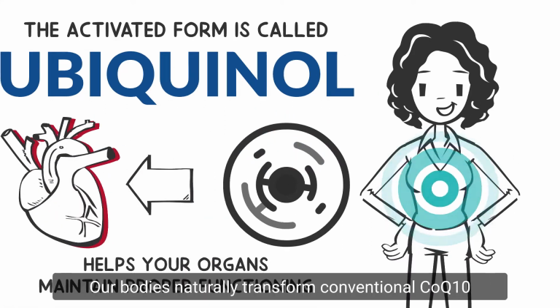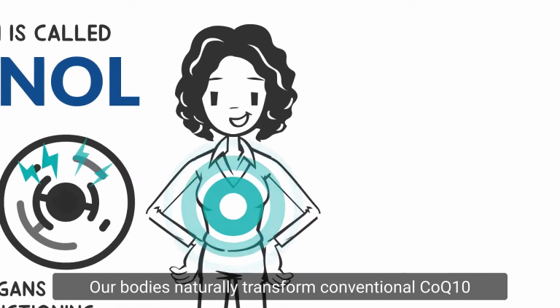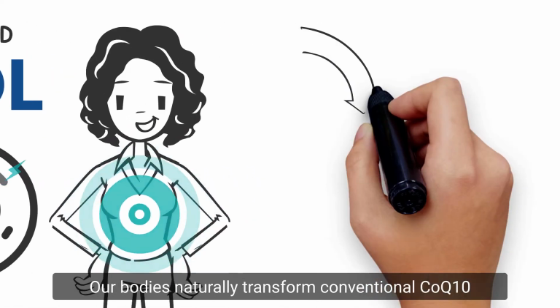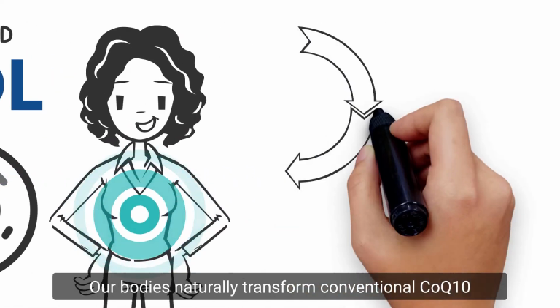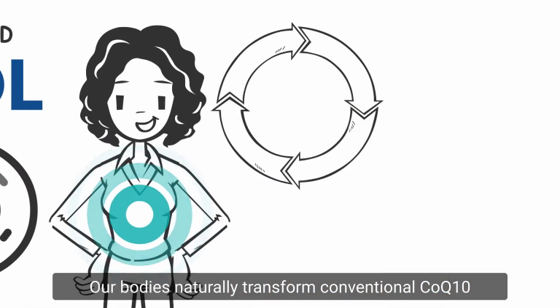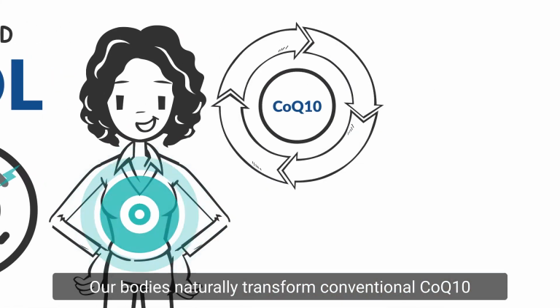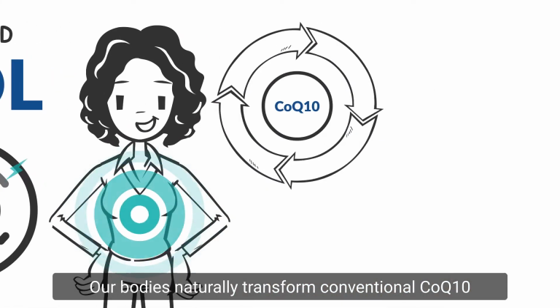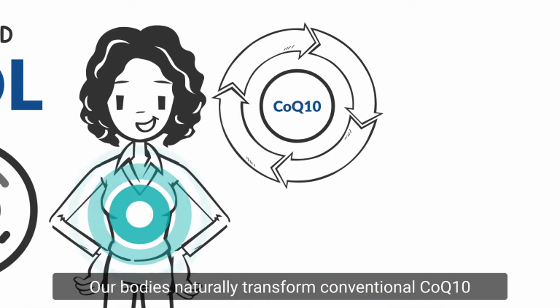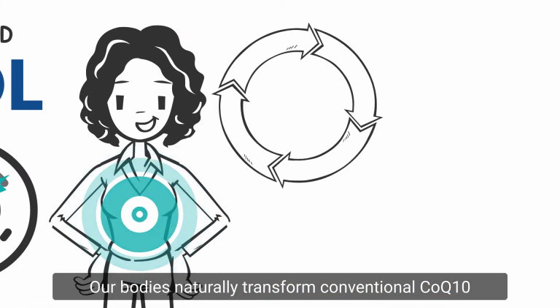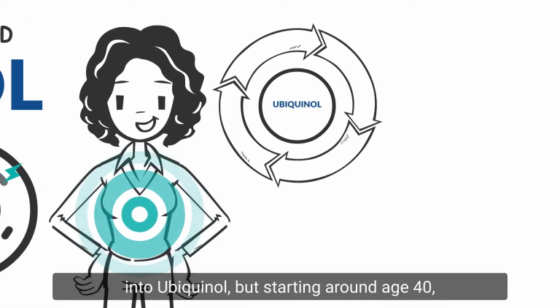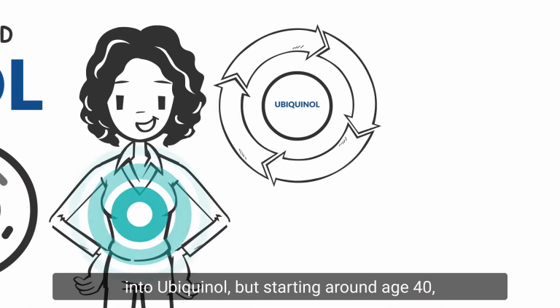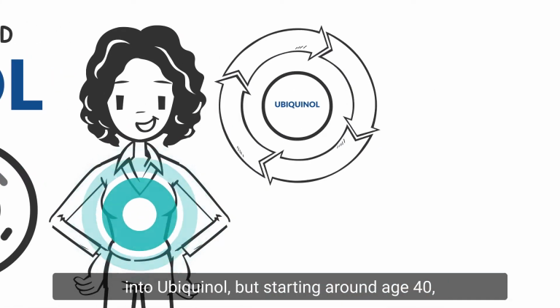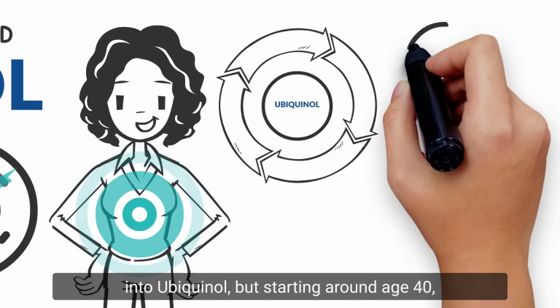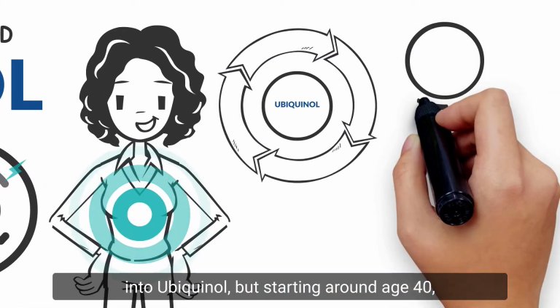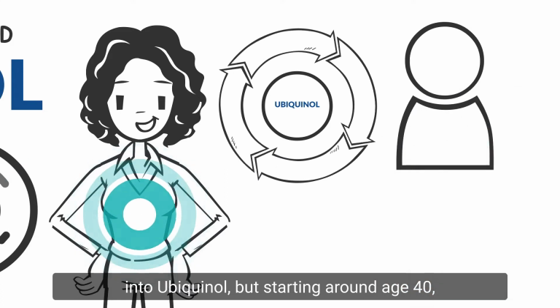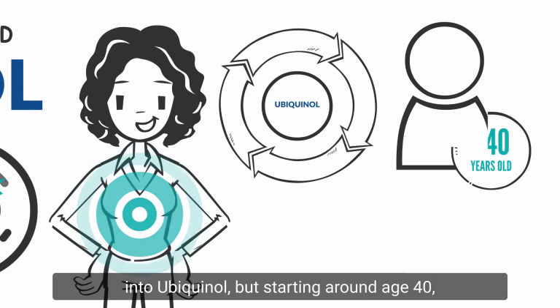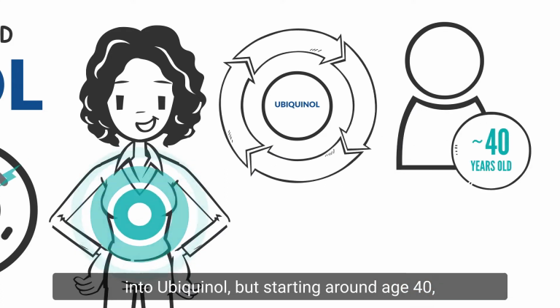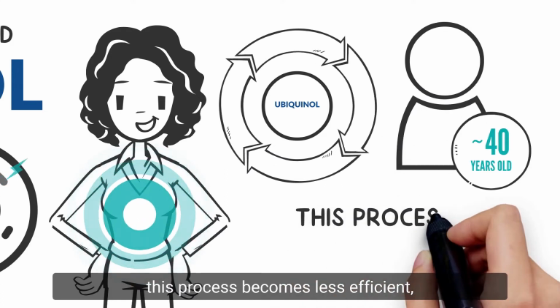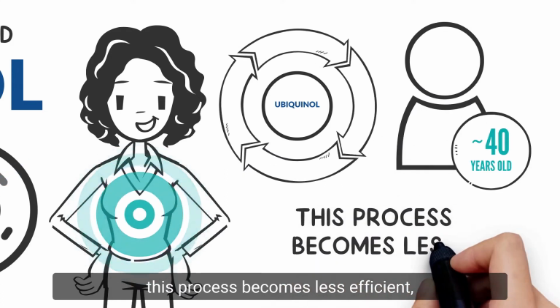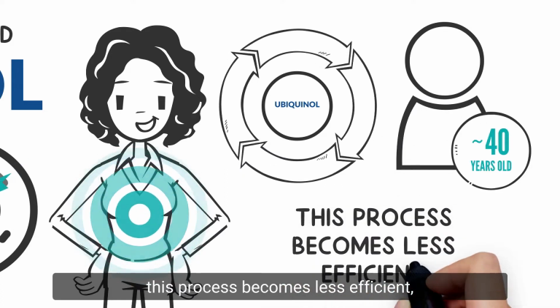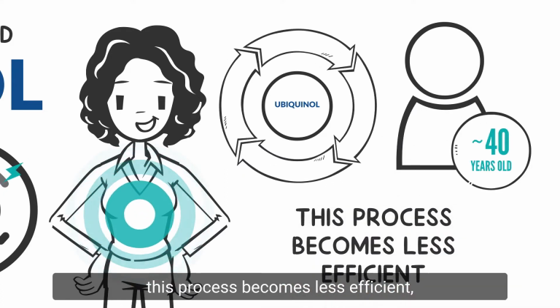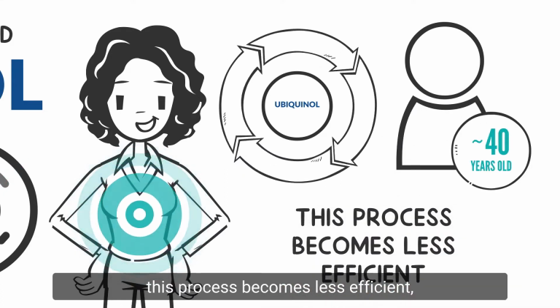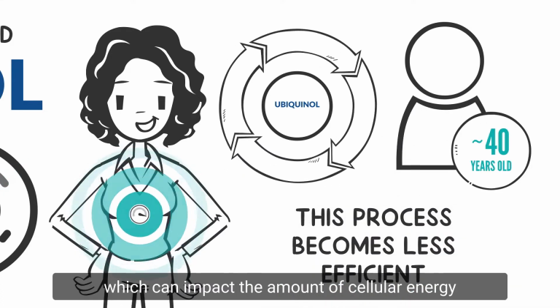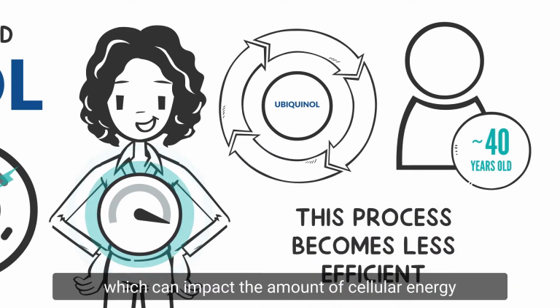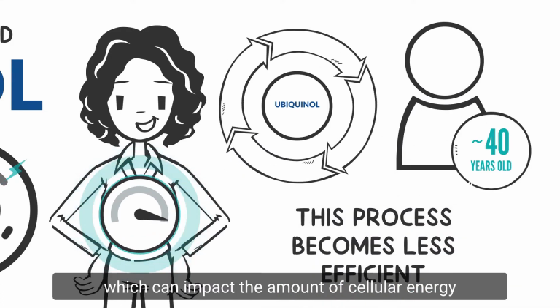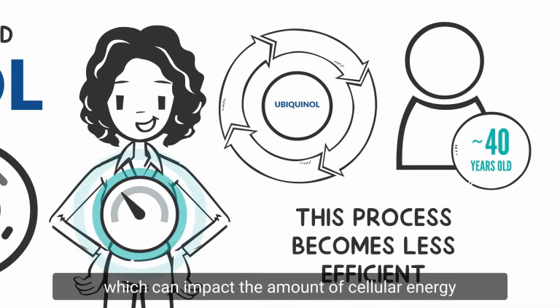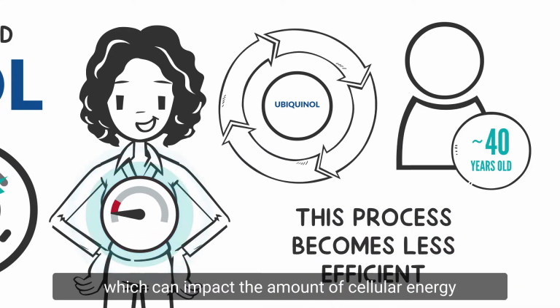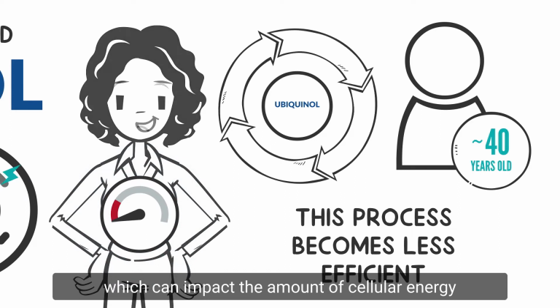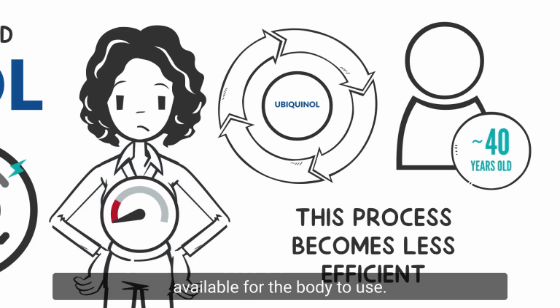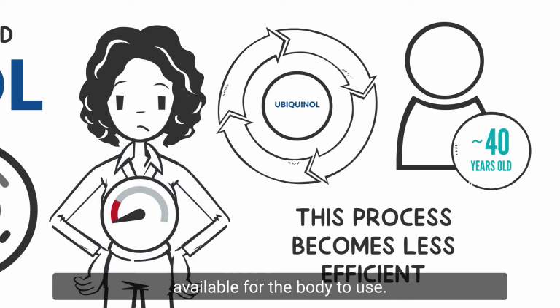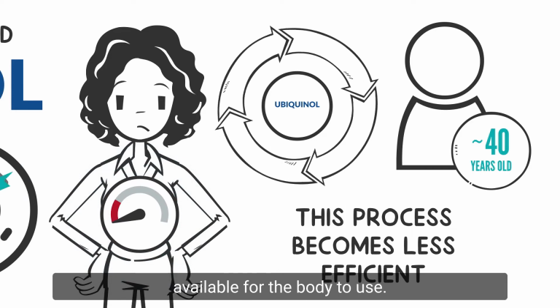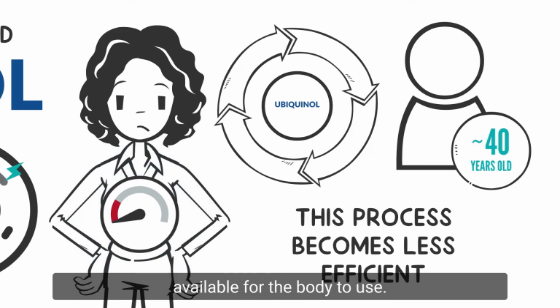Our bodies naturally transform conventional CoQ10 into Ubiquinol. But starting around age 40, this process becomes less efficient, which can impact the amount of cellular energy available for the body to use.